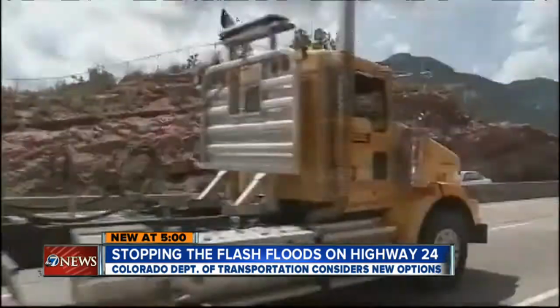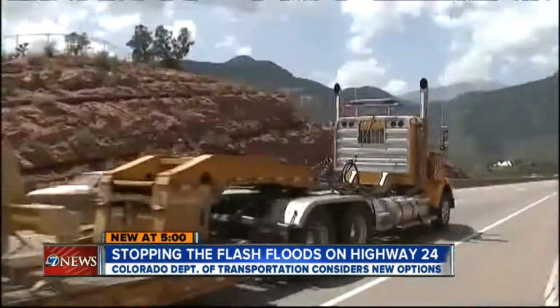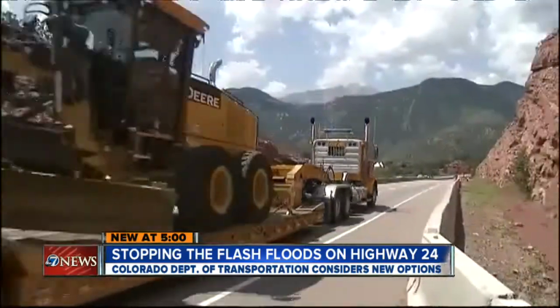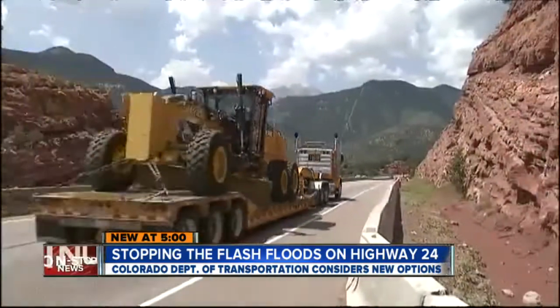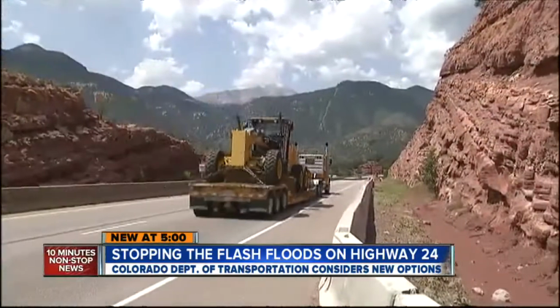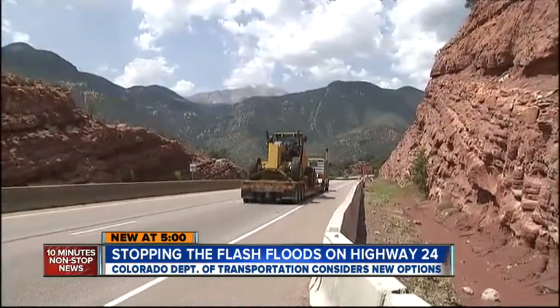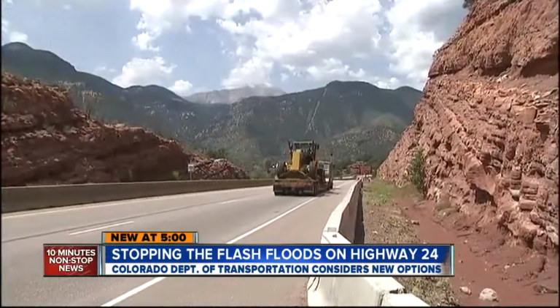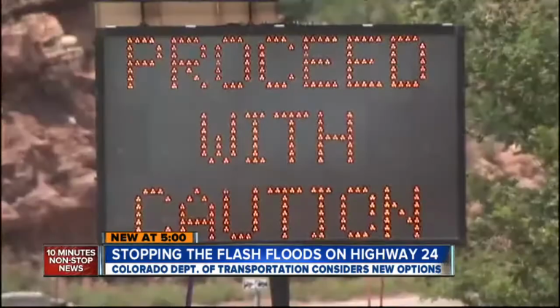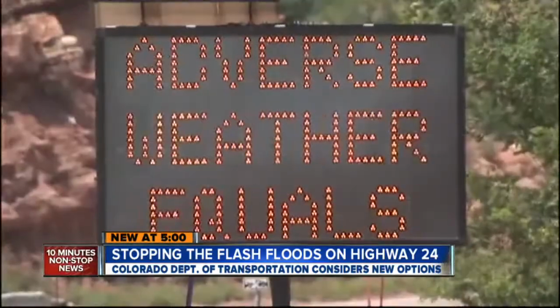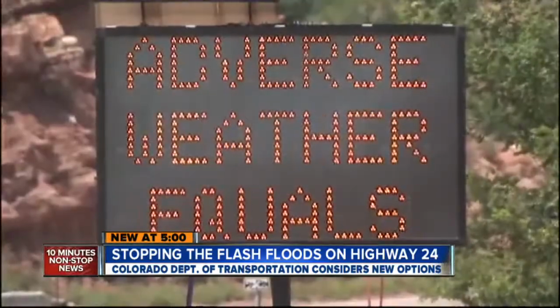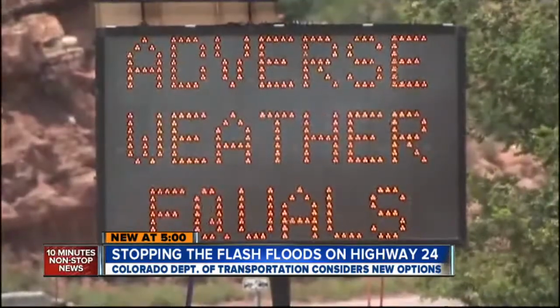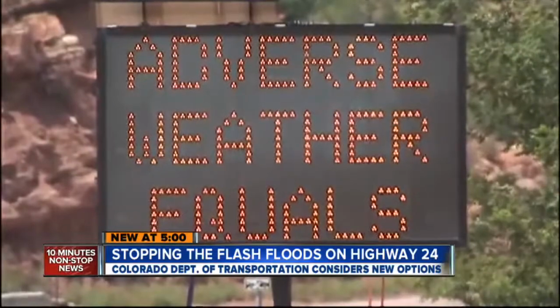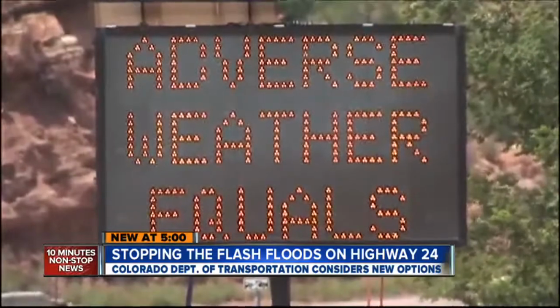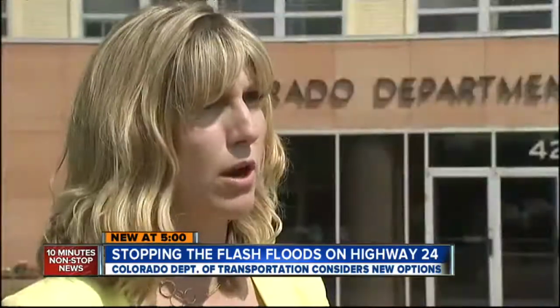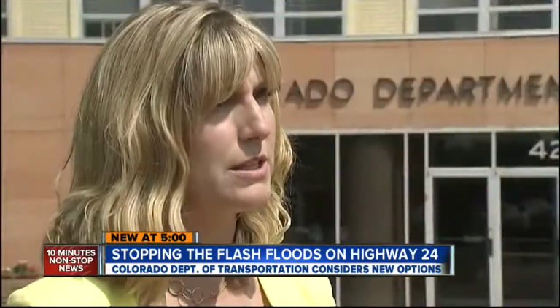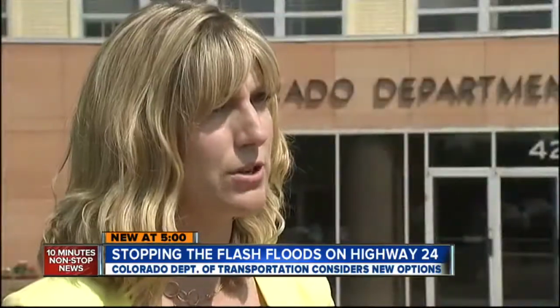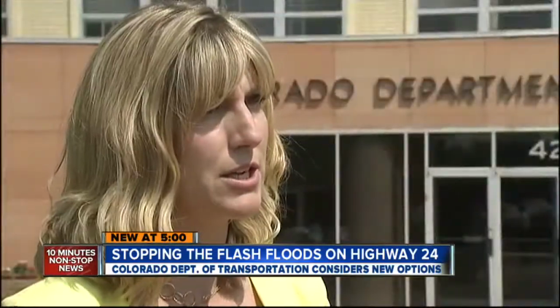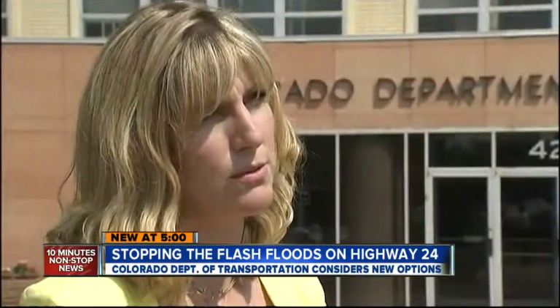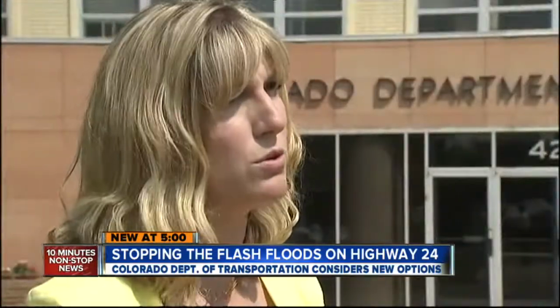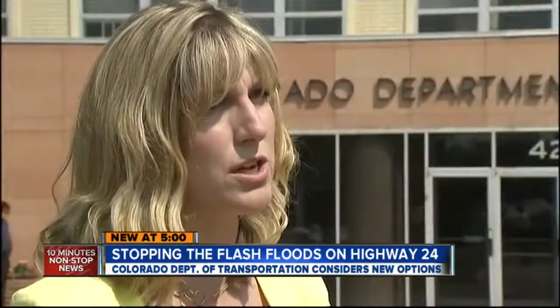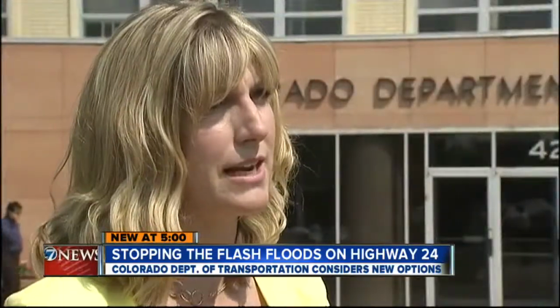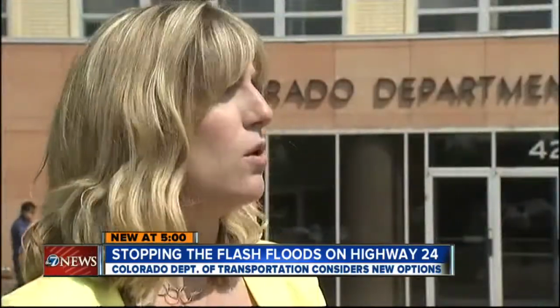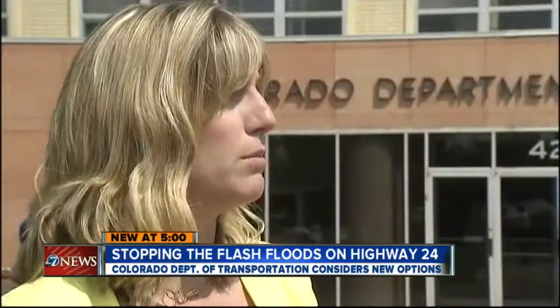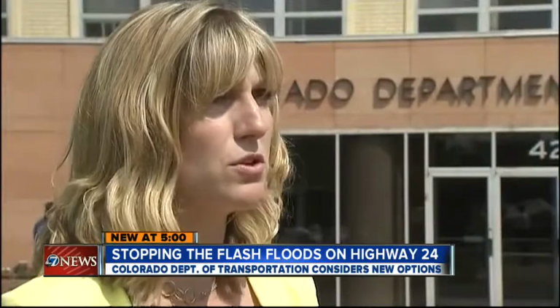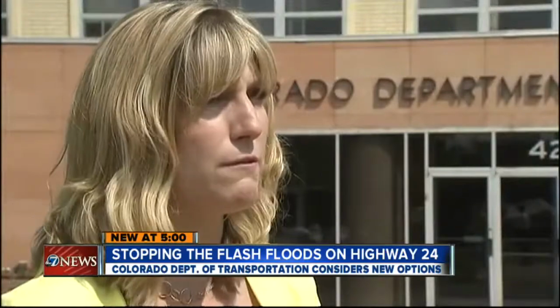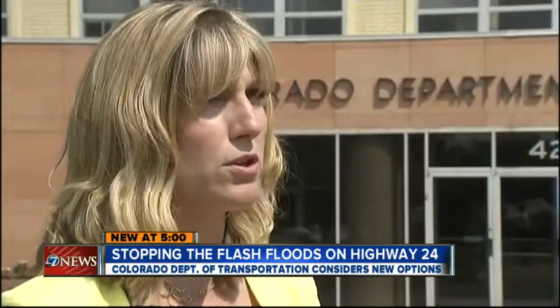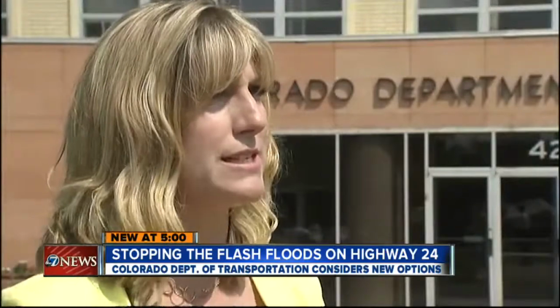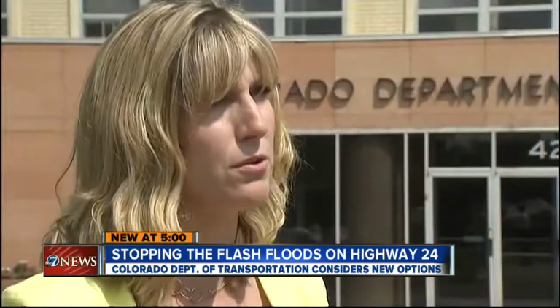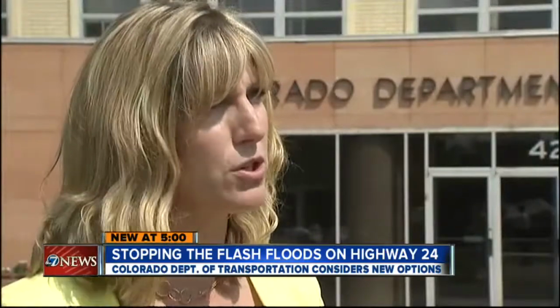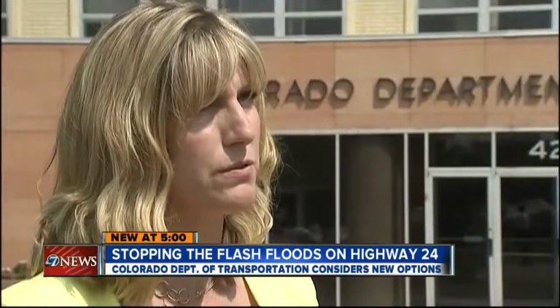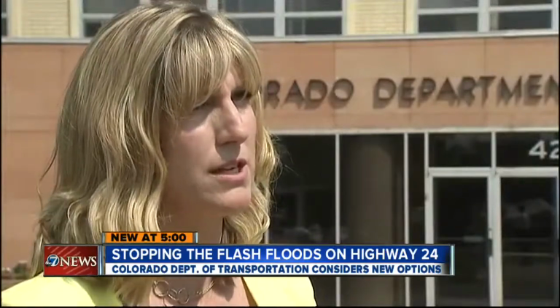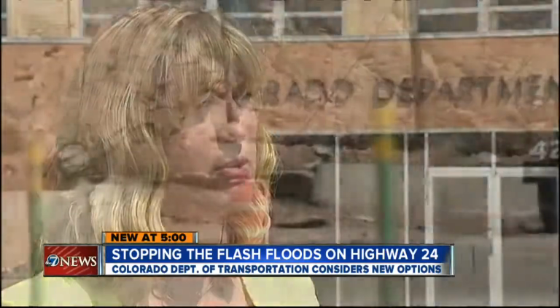Ford says CDOT is also looking at broader improvements like an early warning system — are there gauges that can run into an intelligent transportation system that would do alerts onto signage, or perhaps phone alerts that we could send out through emergency service response units?